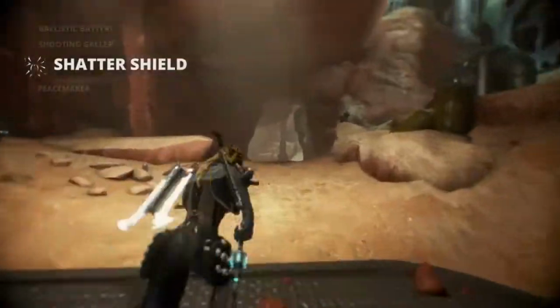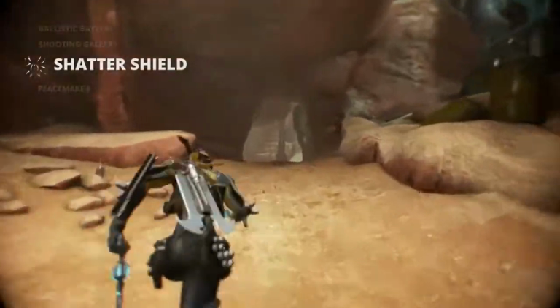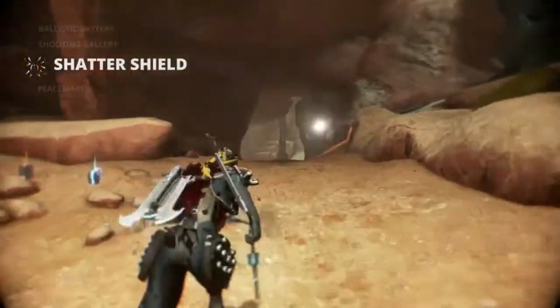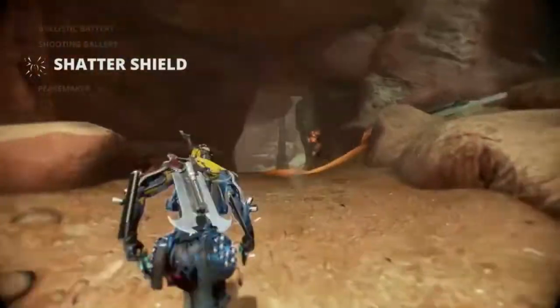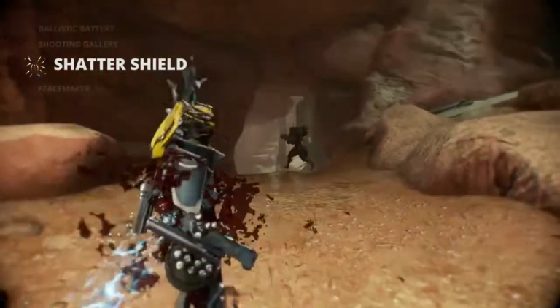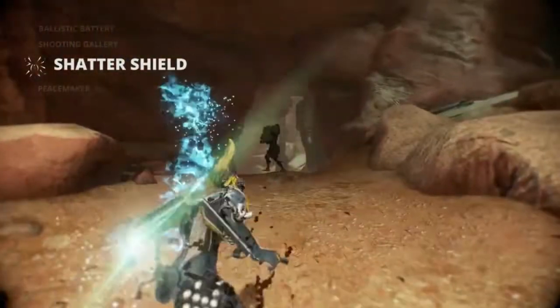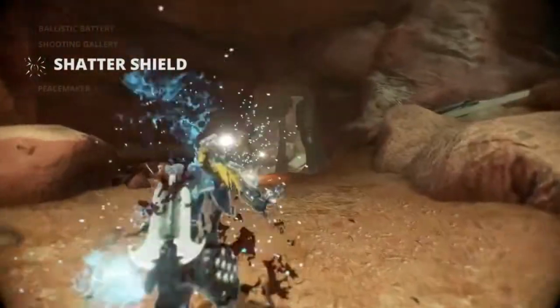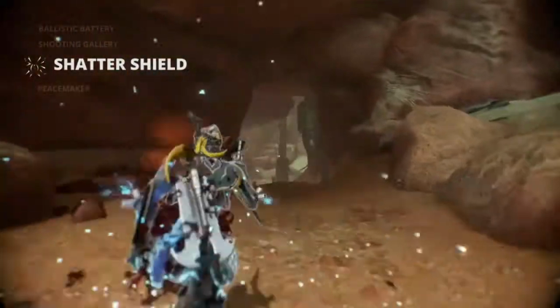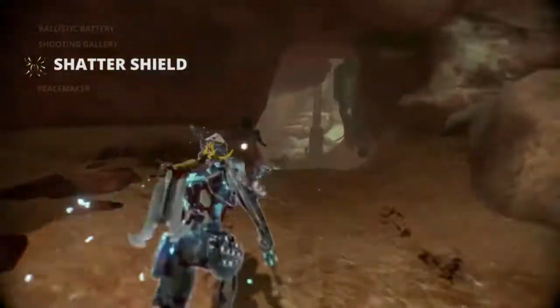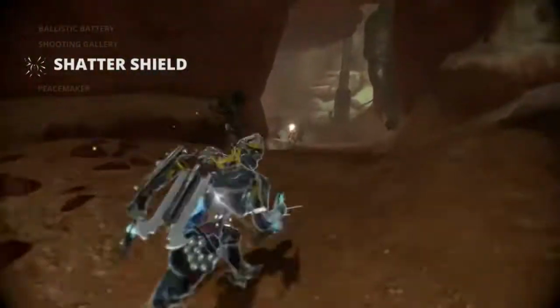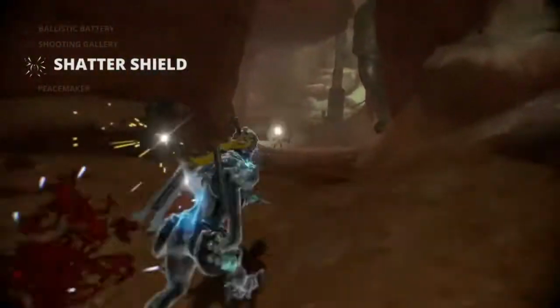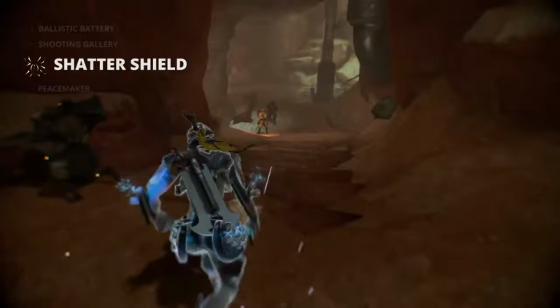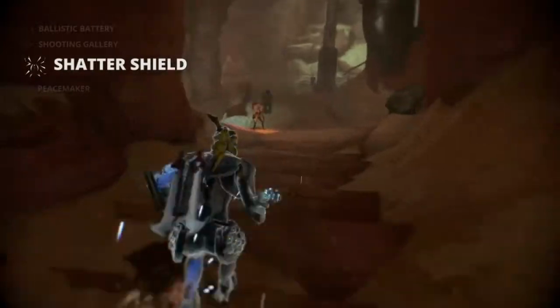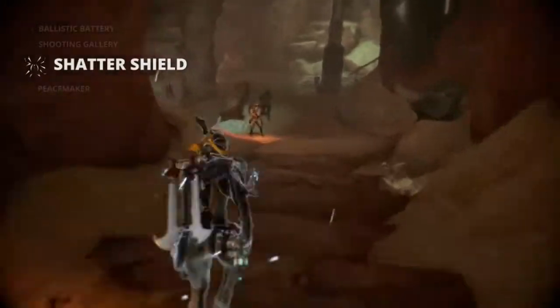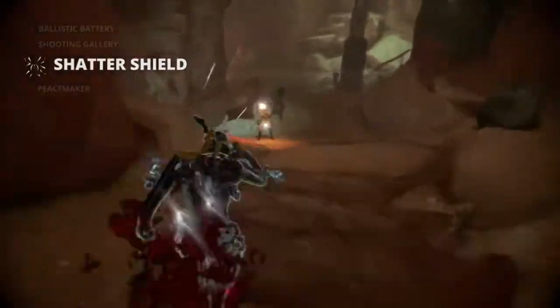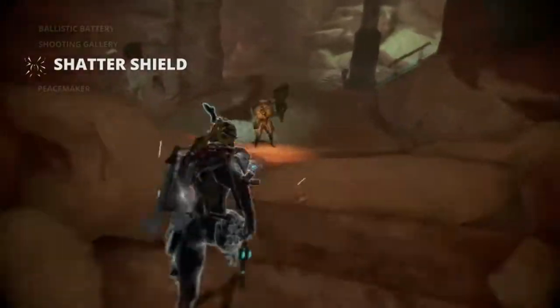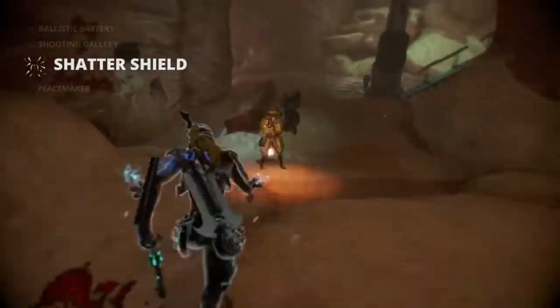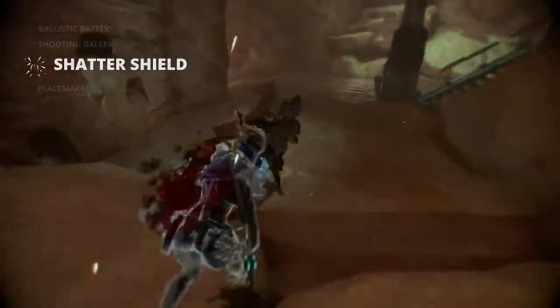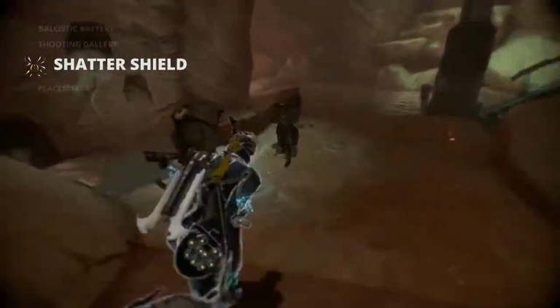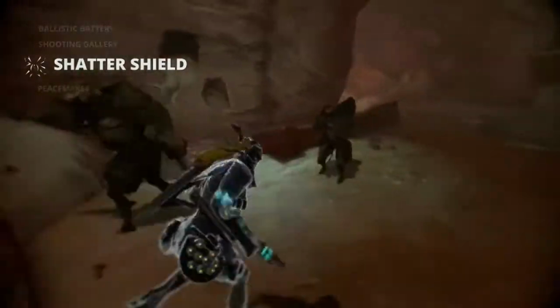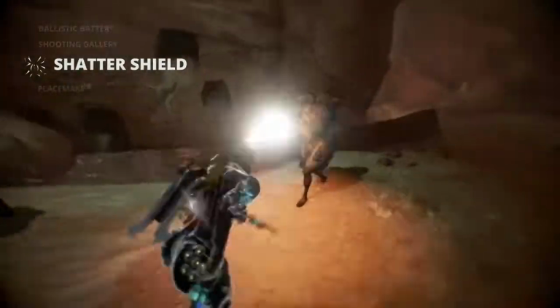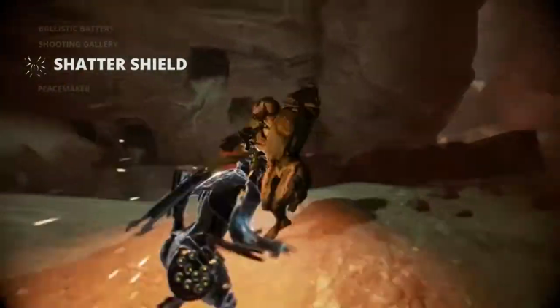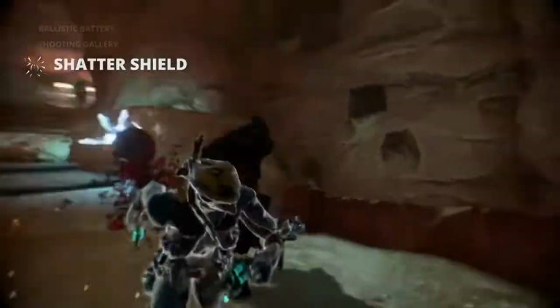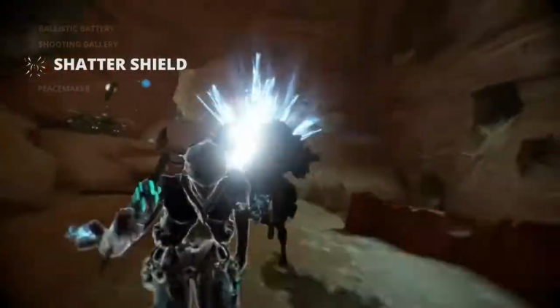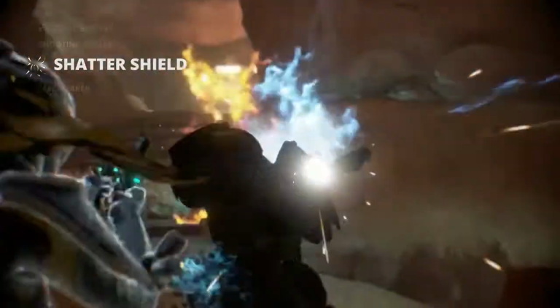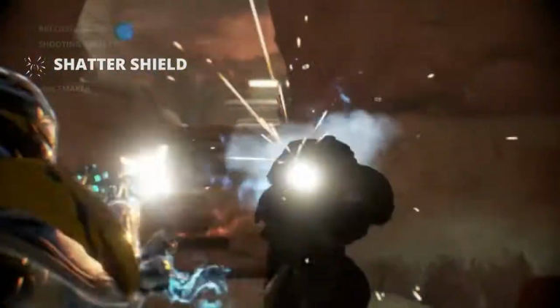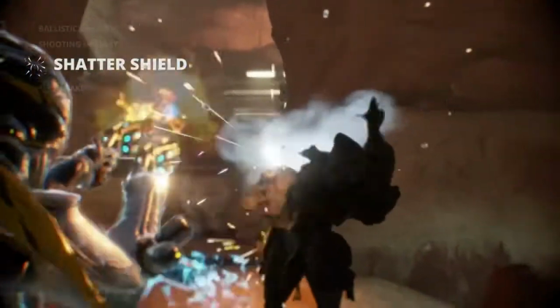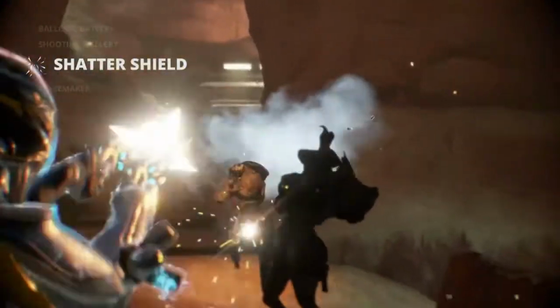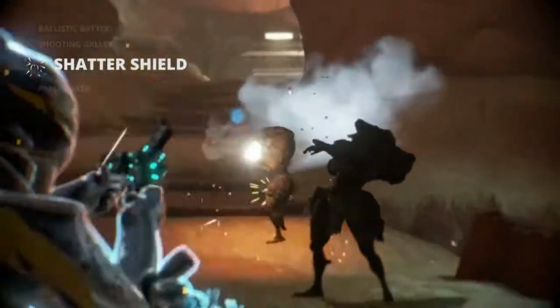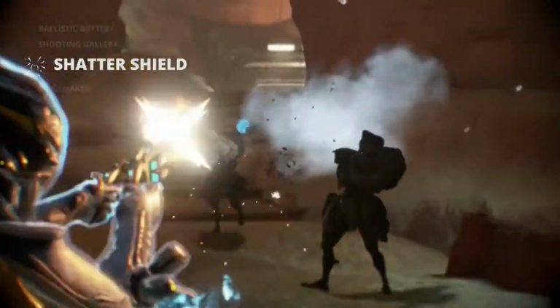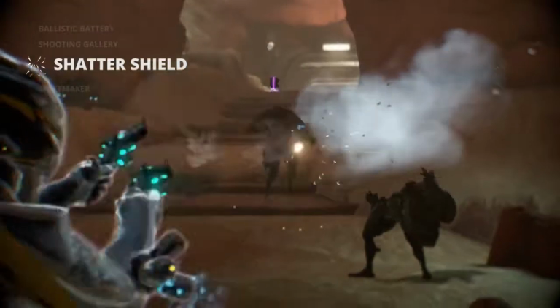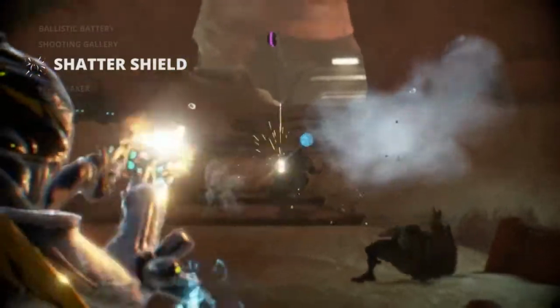Shatter Shield covers Mesa in a protective shield that reduces incoming damage, while also deflecting incoming projectiles toward nearby enemies.